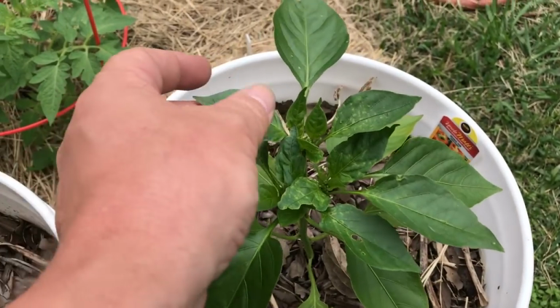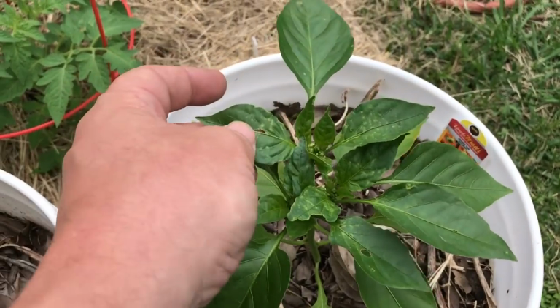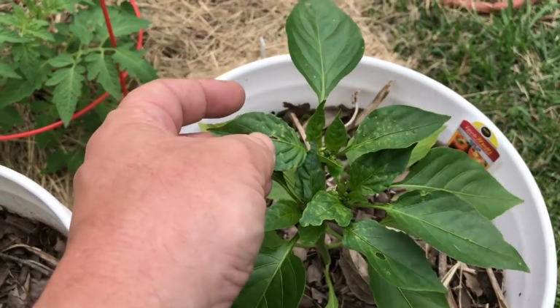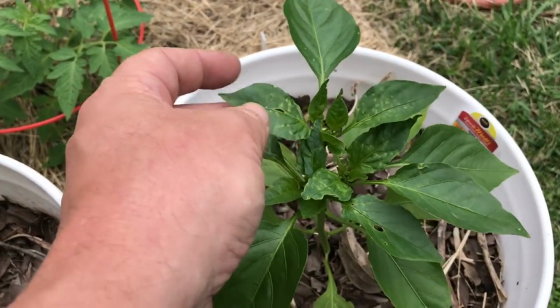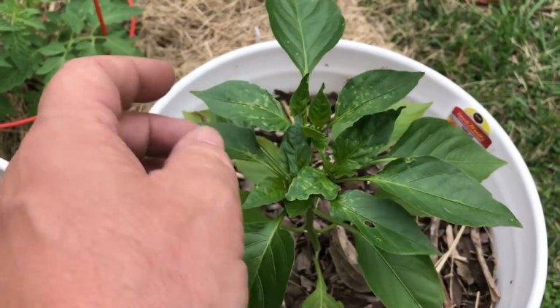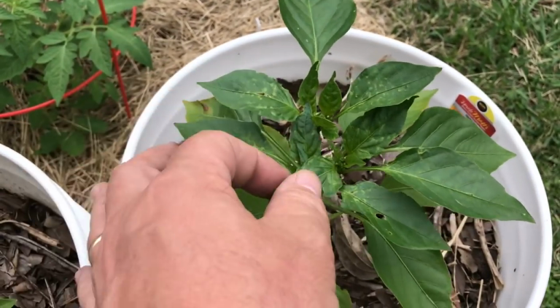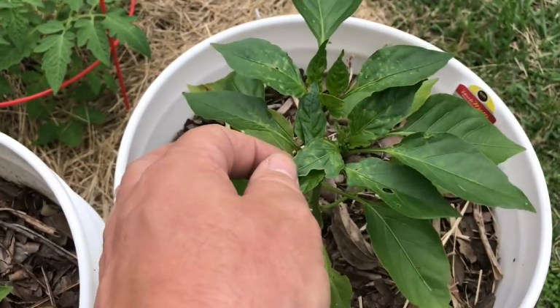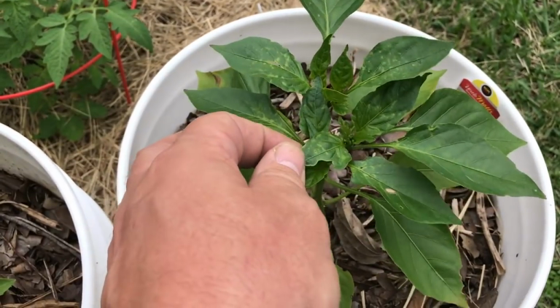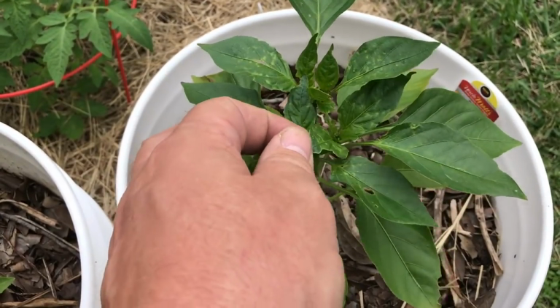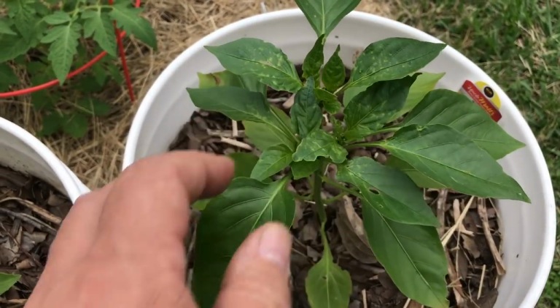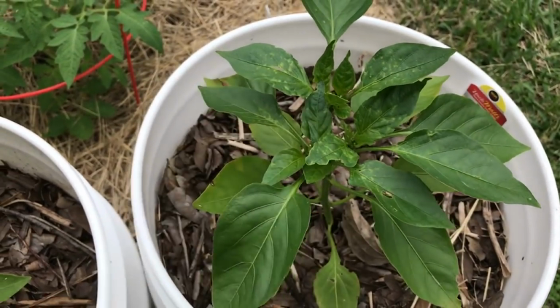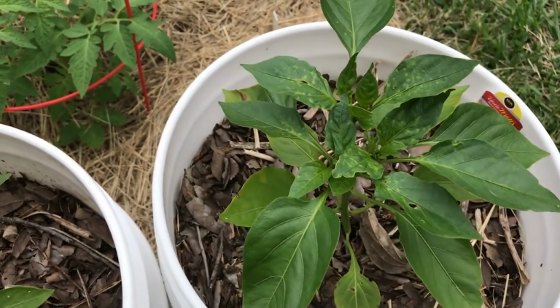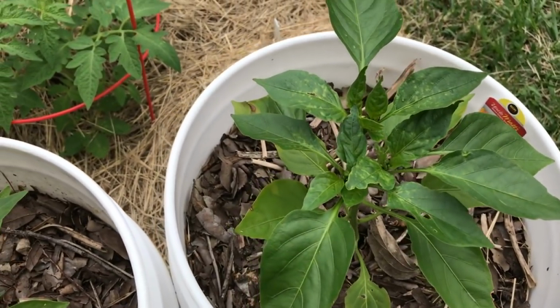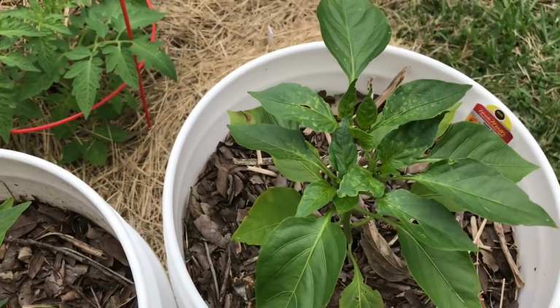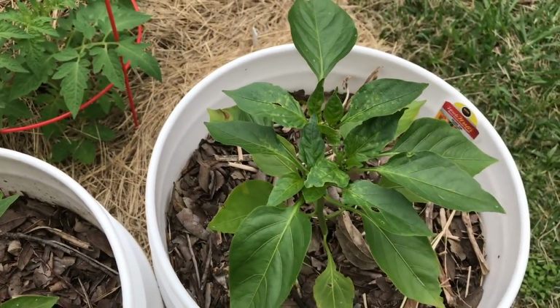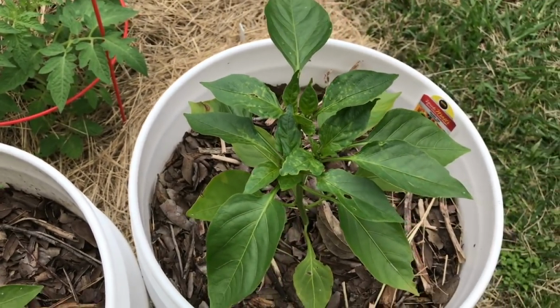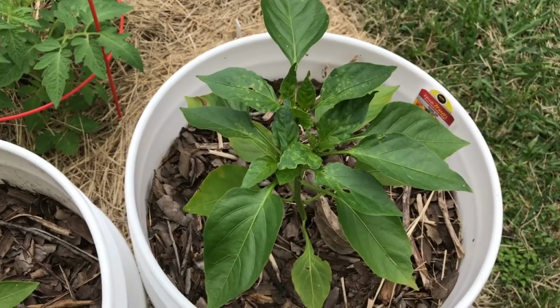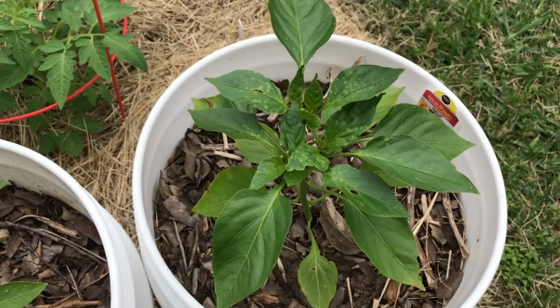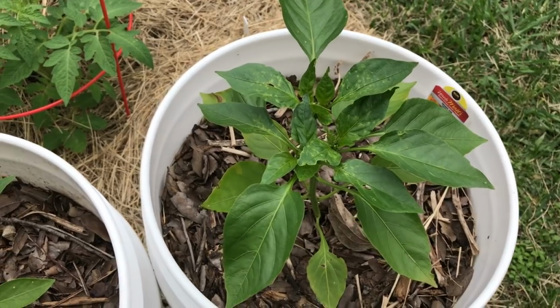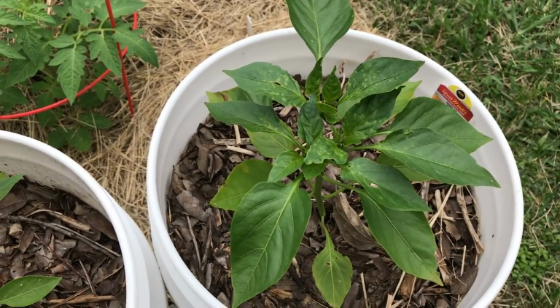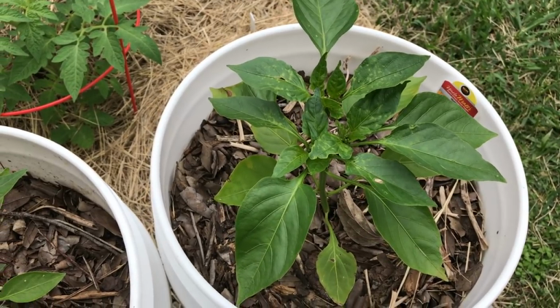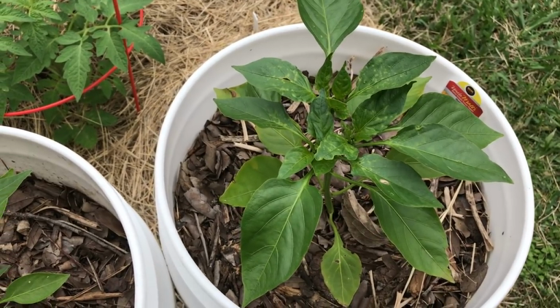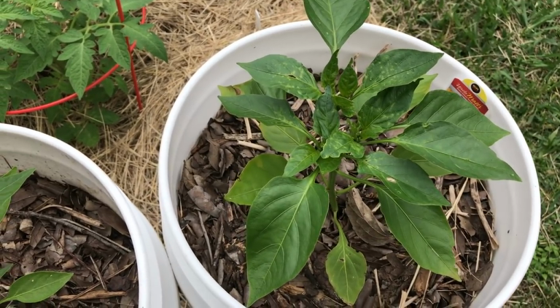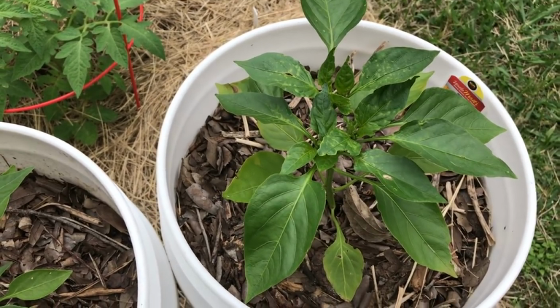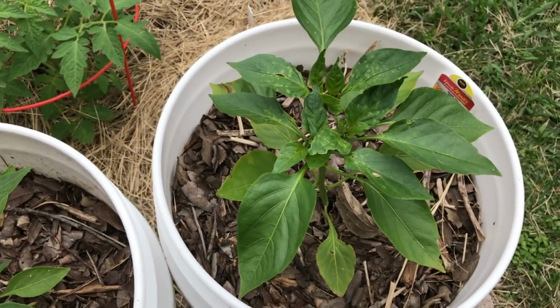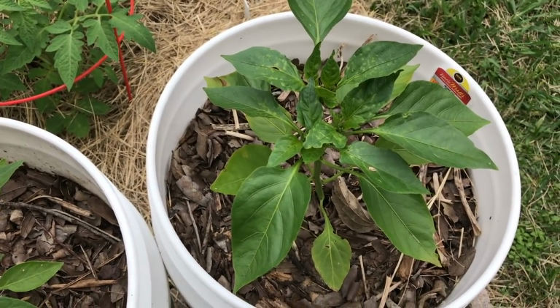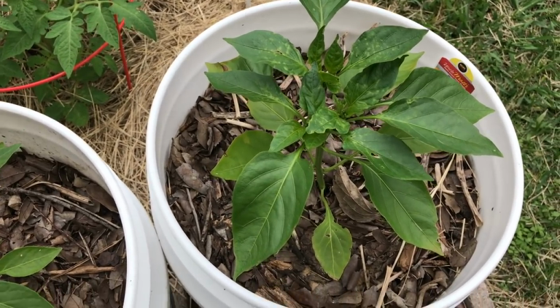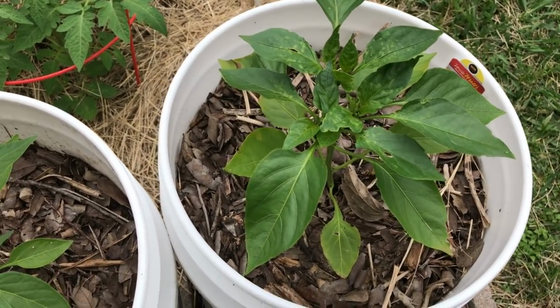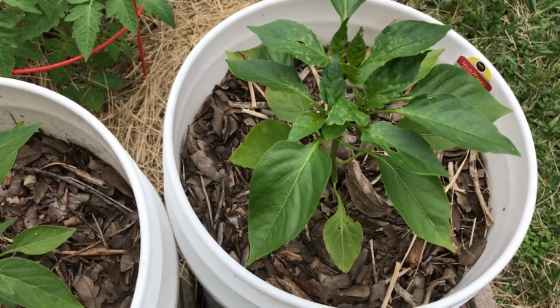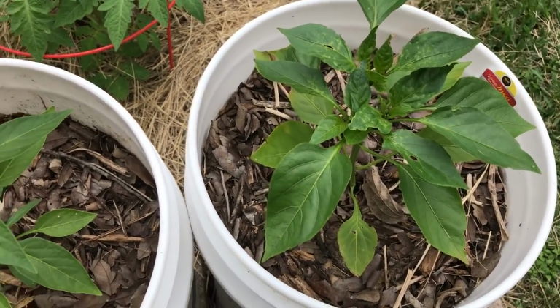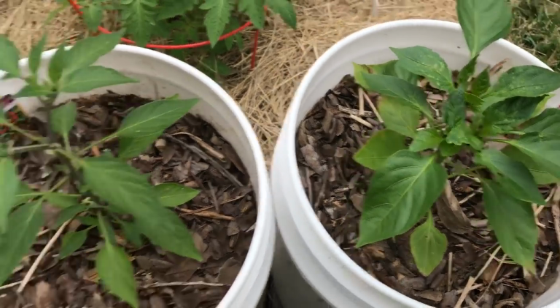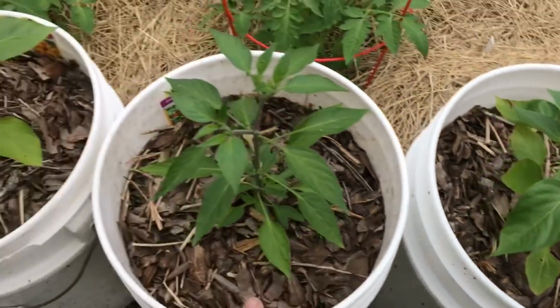We've got some spots in the leaves. I'm going to have to figure out what that's about. But generally, I don't do much to peppers at all. I just keep them on my regular fertilization schedule.